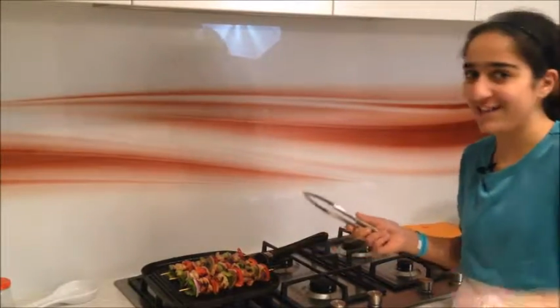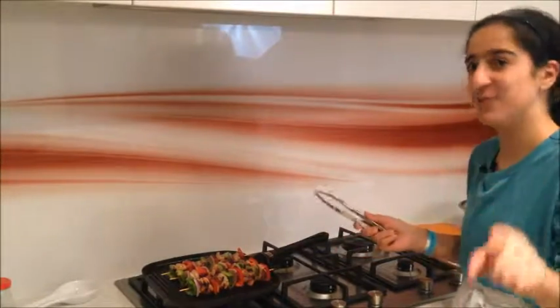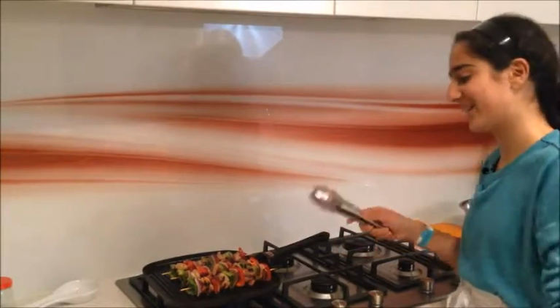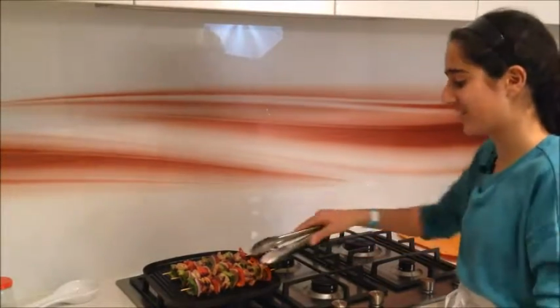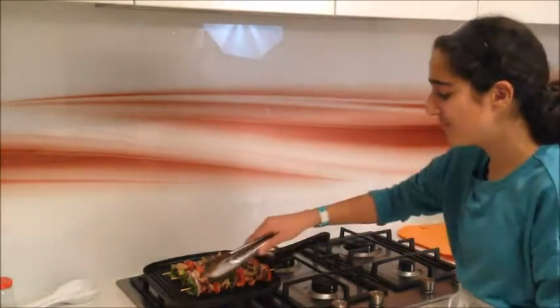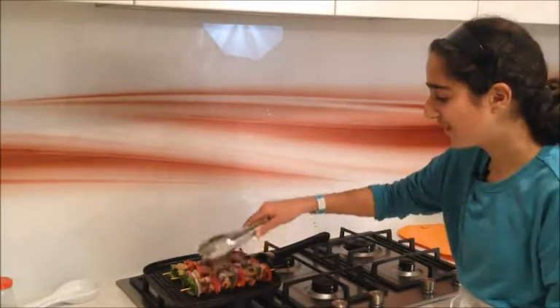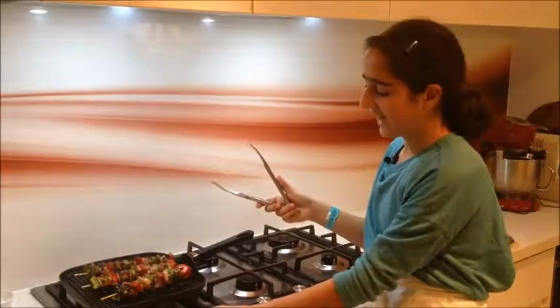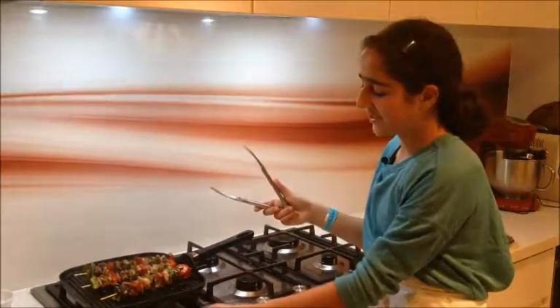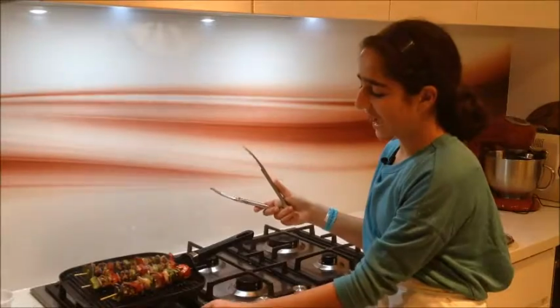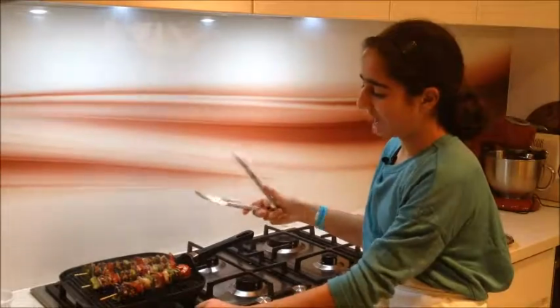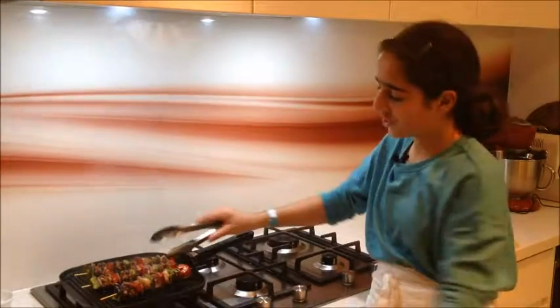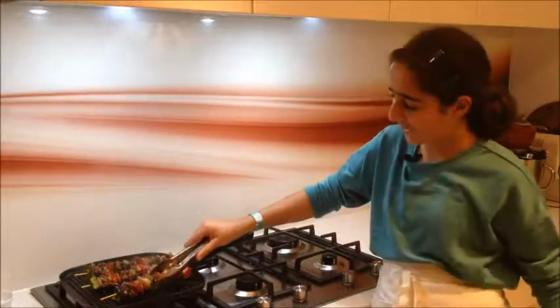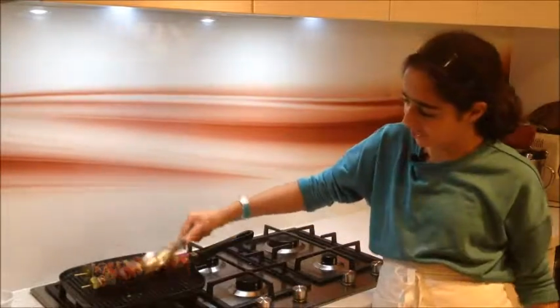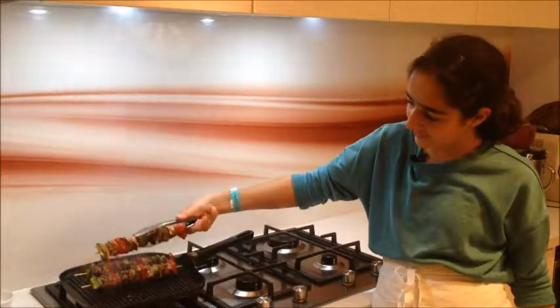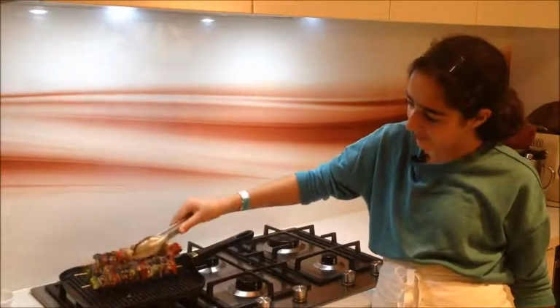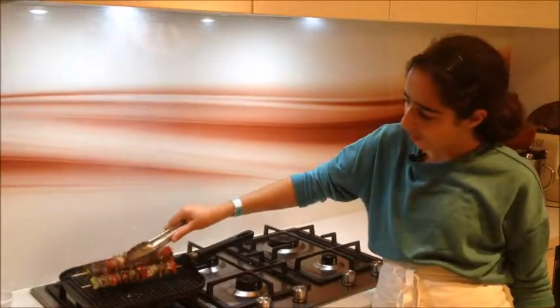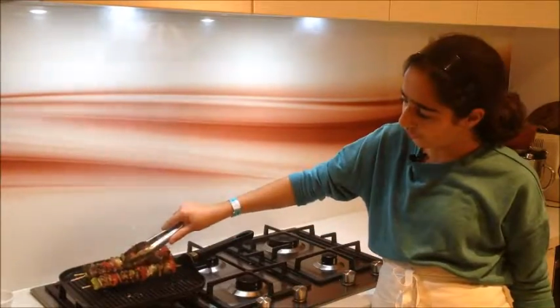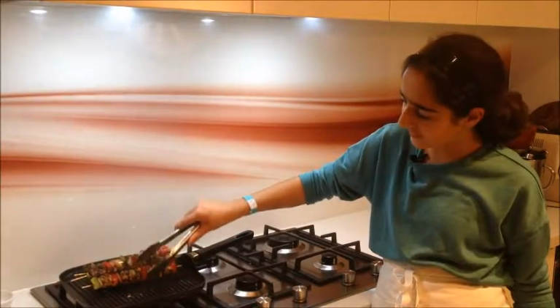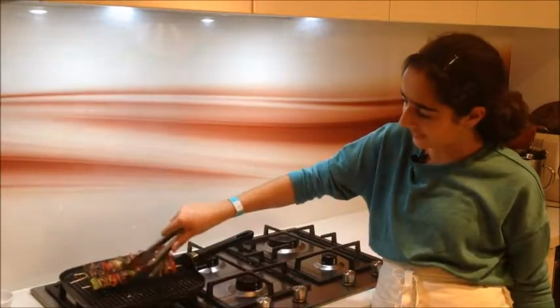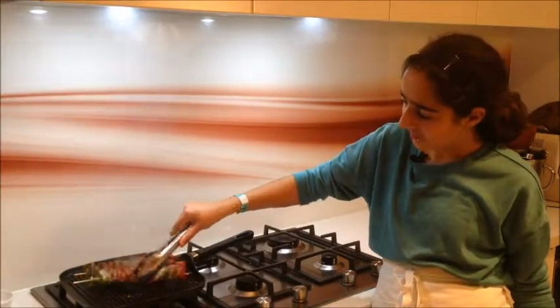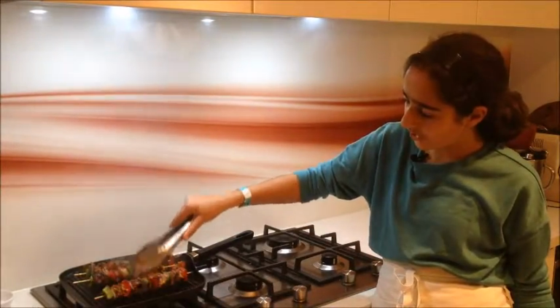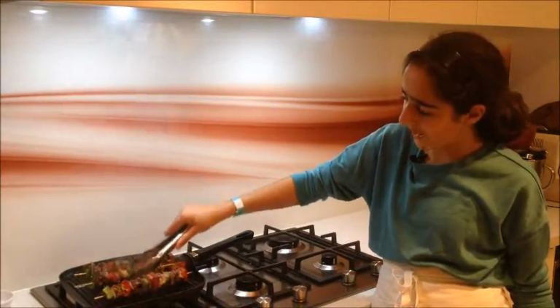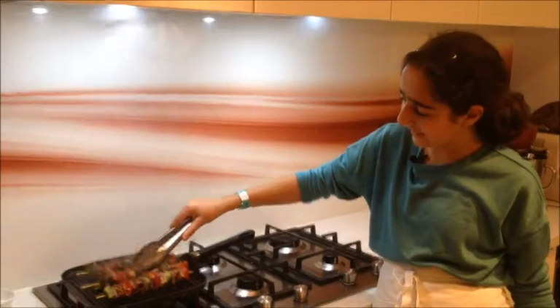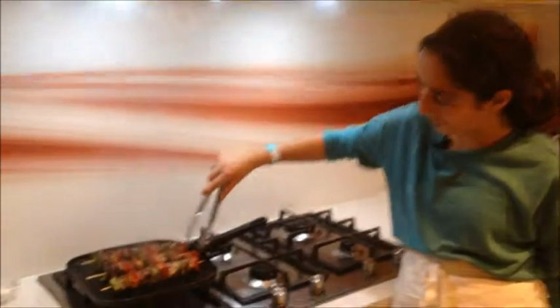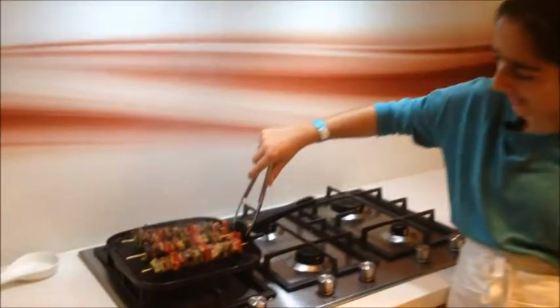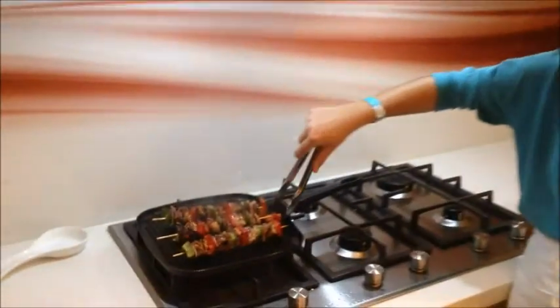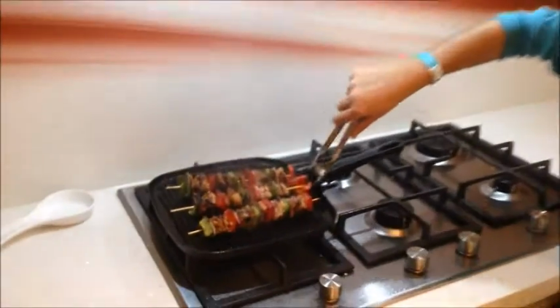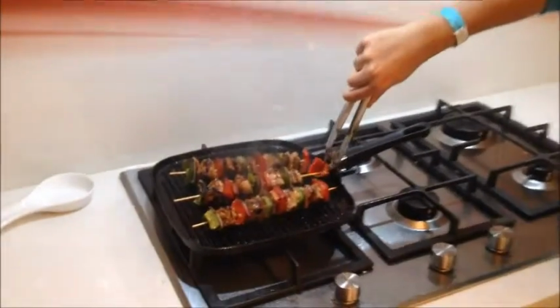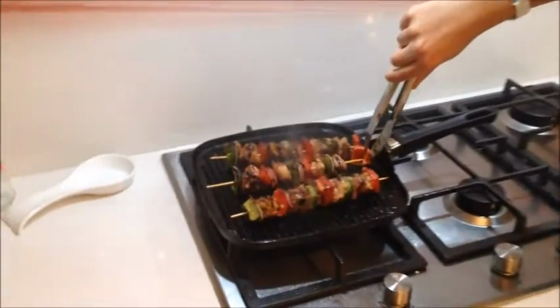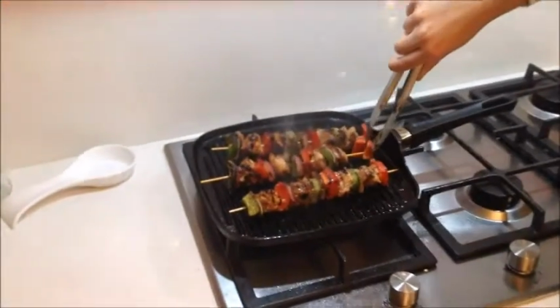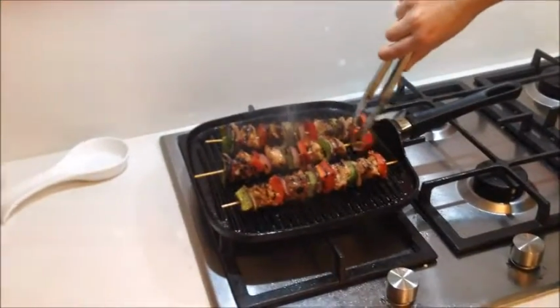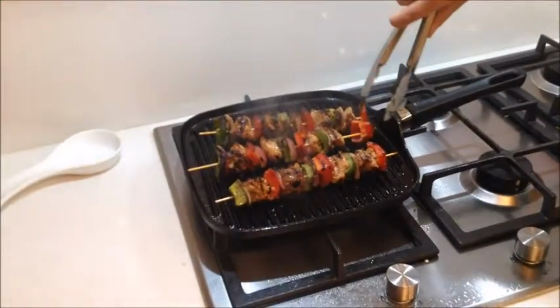I'm just going to turn off the heat. As you can see, all four sides are nicely caramelised. Oh, my capsicum just fell off! All four sides are charred and beautiful looking — I'm going to plate it up and I'm so excited to give it a try.